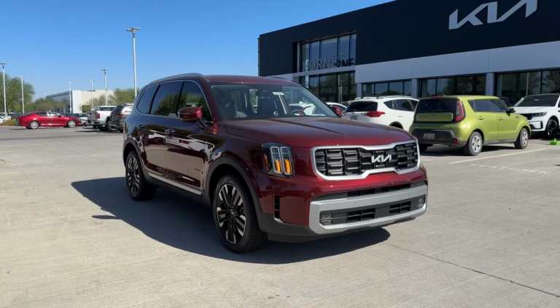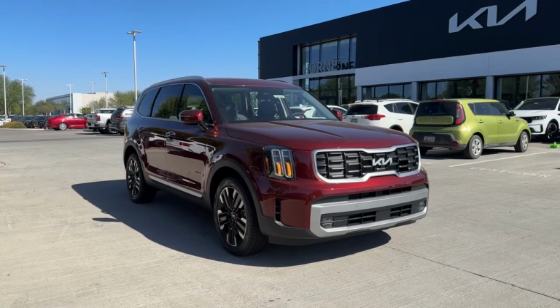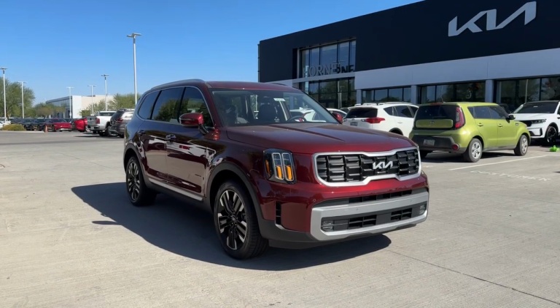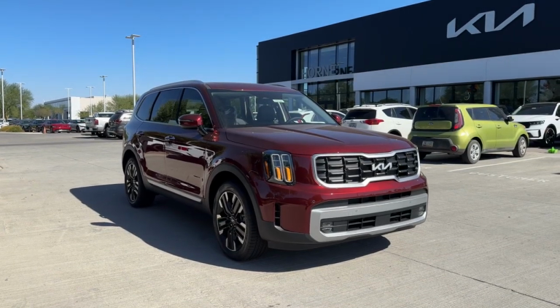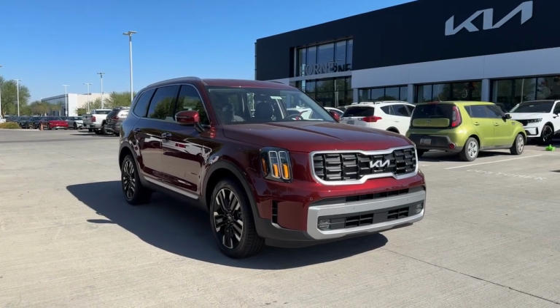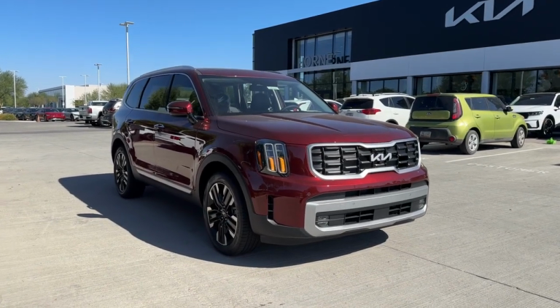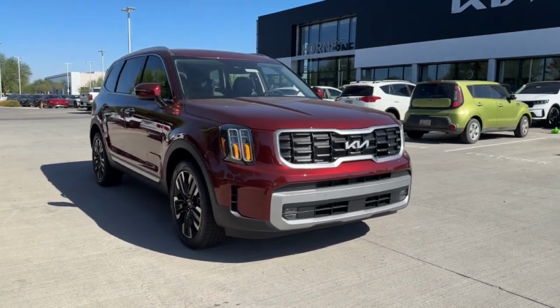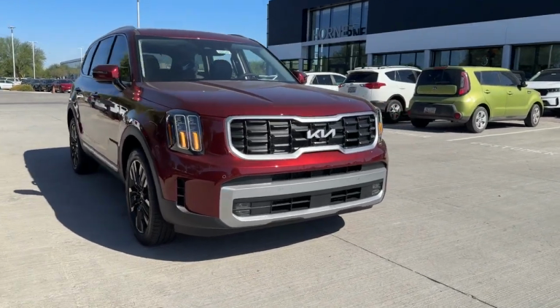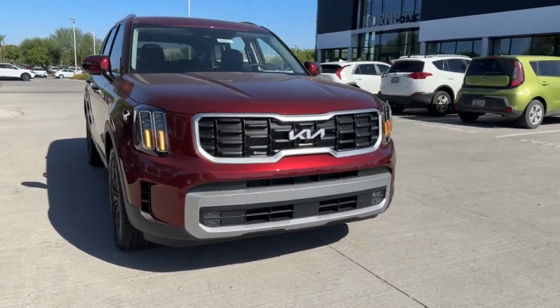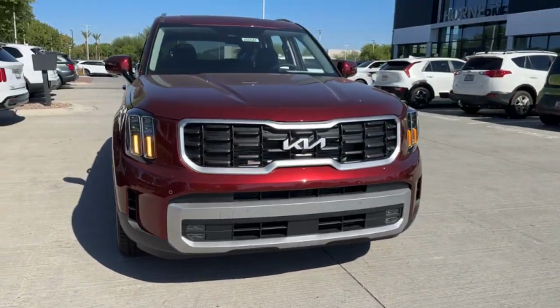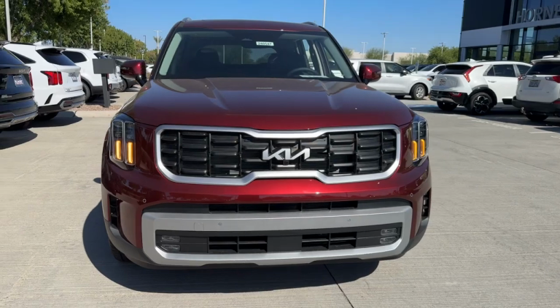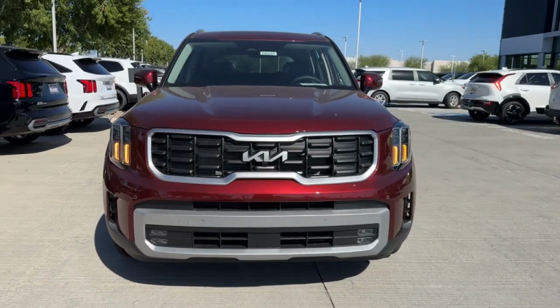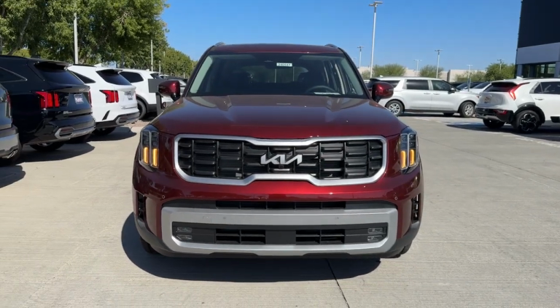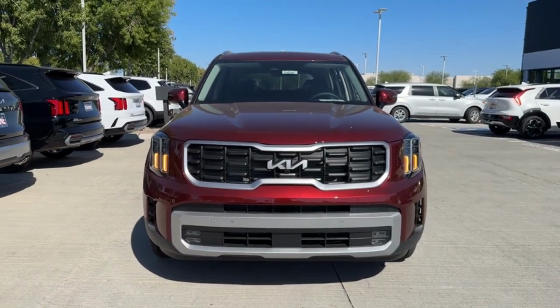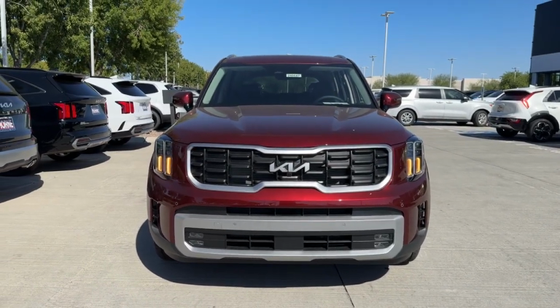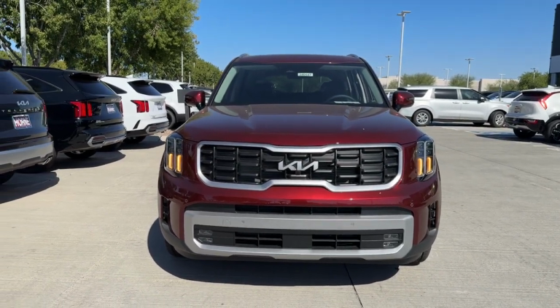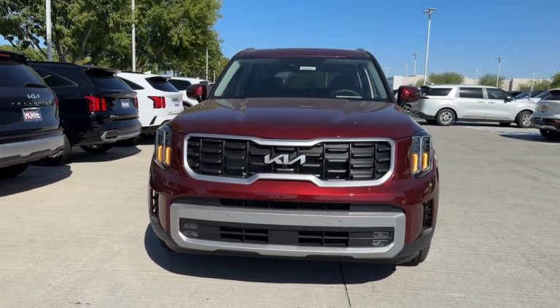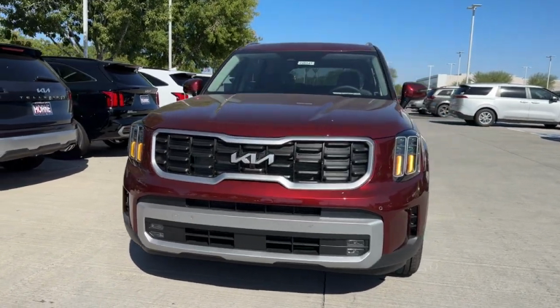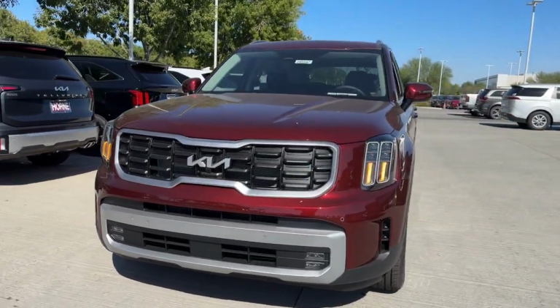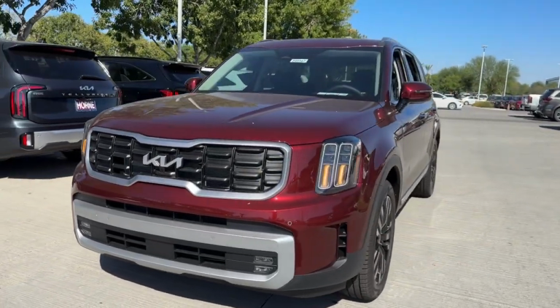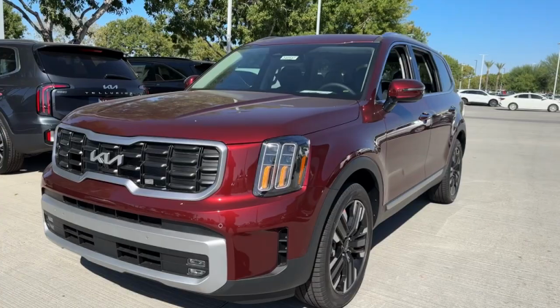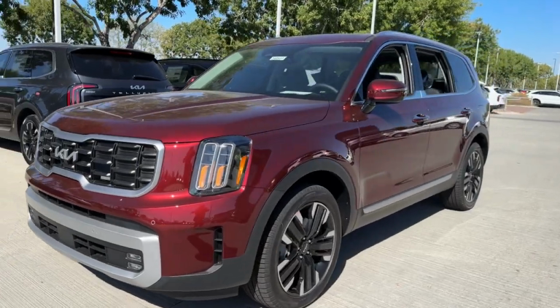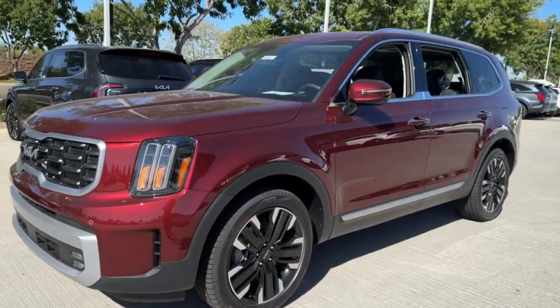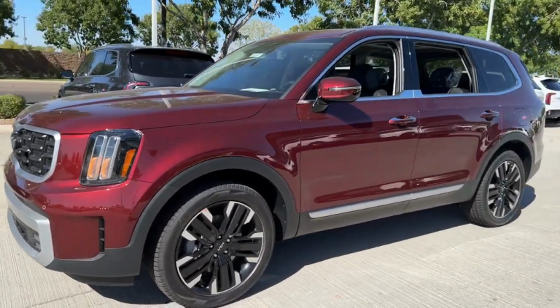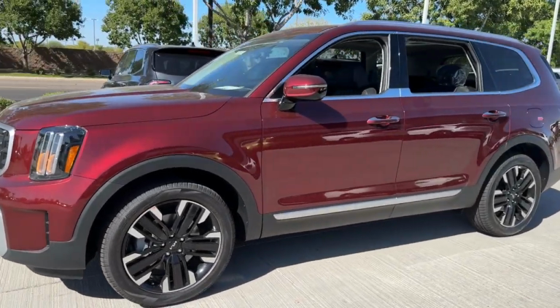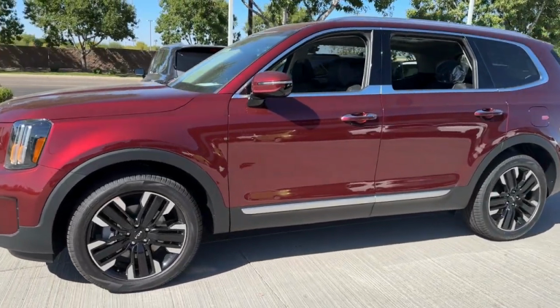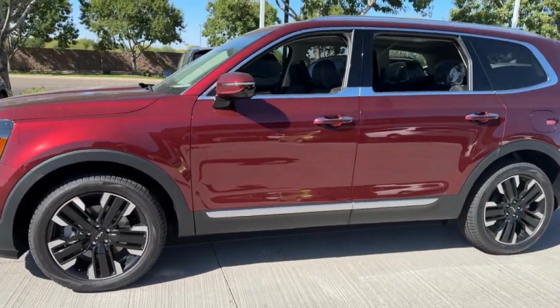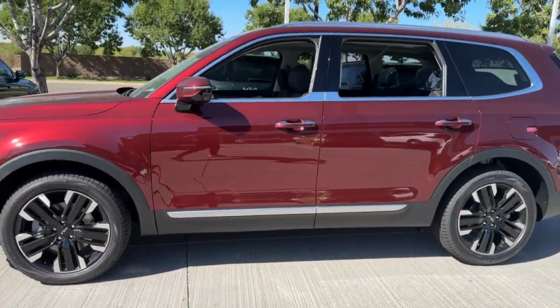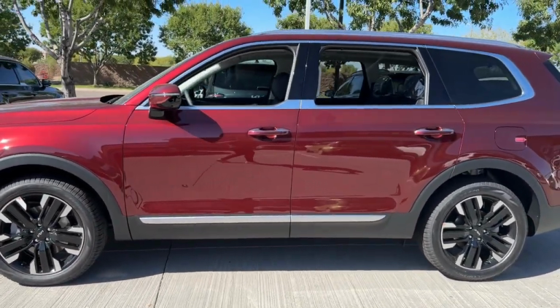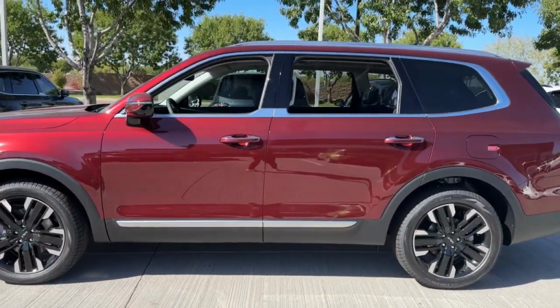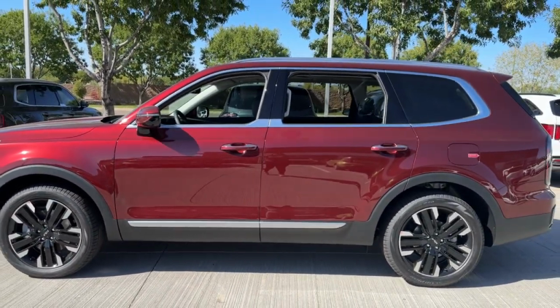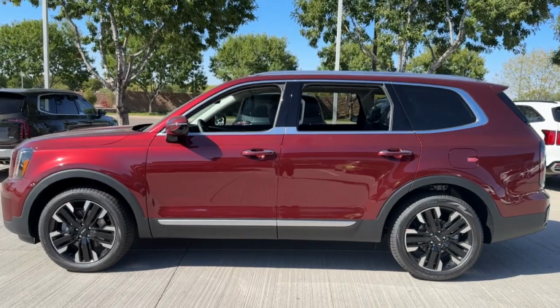Looking for your dream car? It could be the 2024 Kia Telluride. Prepare to experience a delicious blend of exhilaration and relaxation in this versatile Telluride, the three-row SUV with a premium feel and available all-wheel drive.